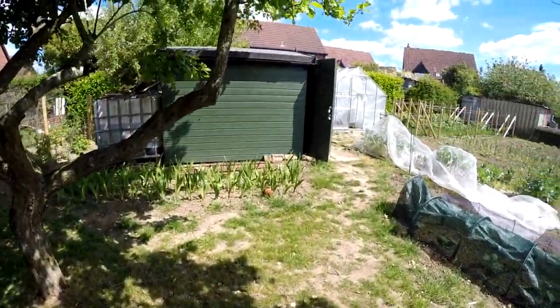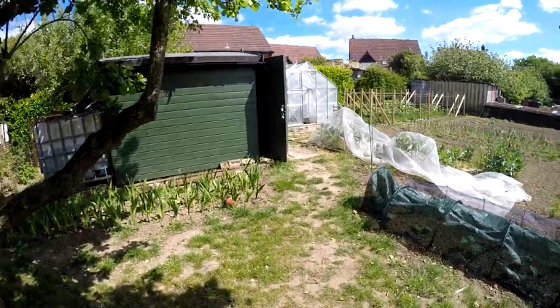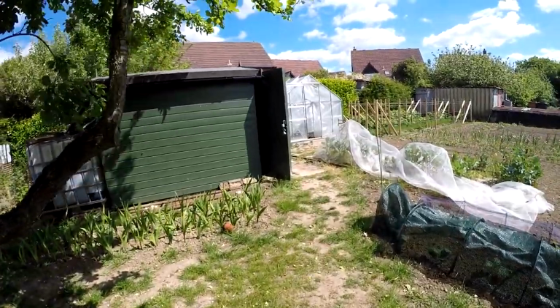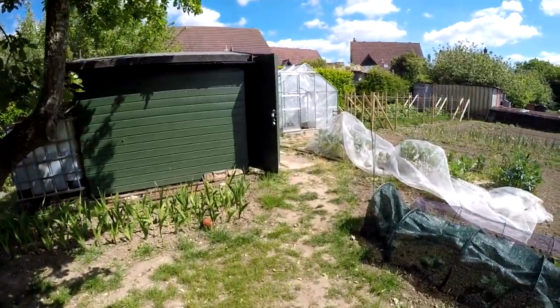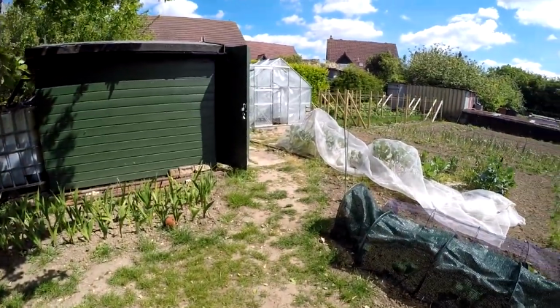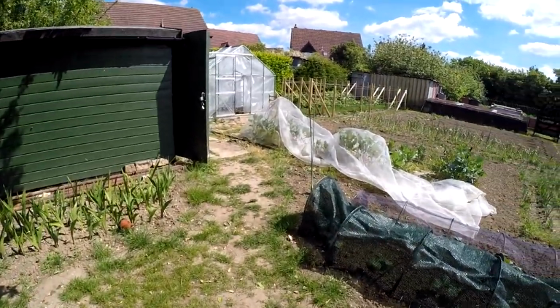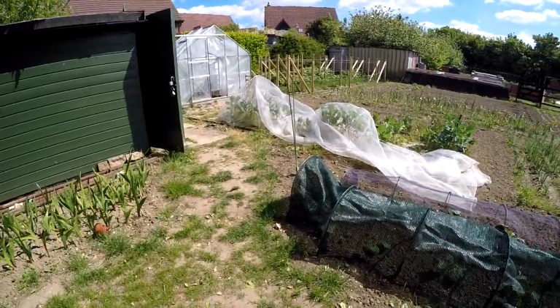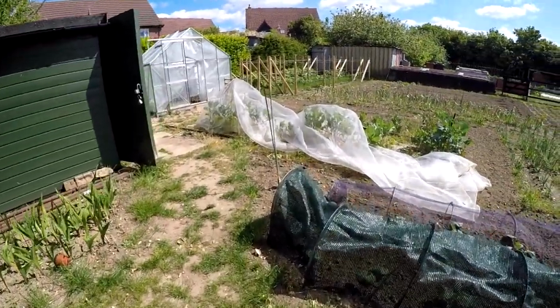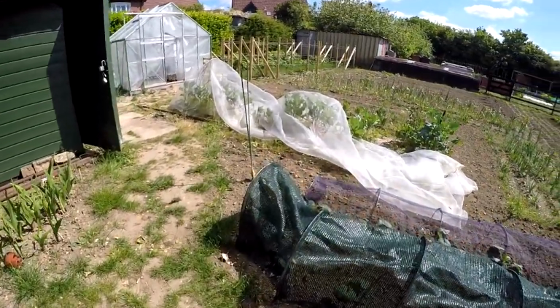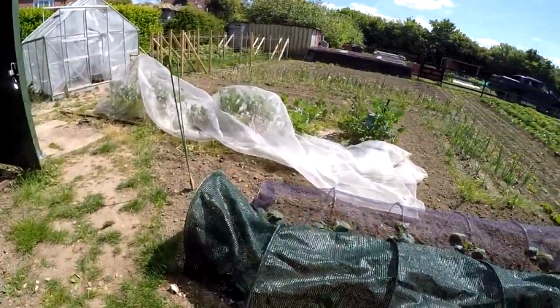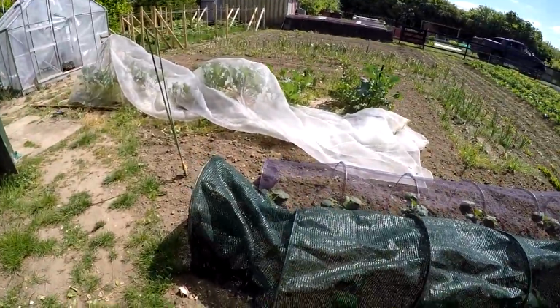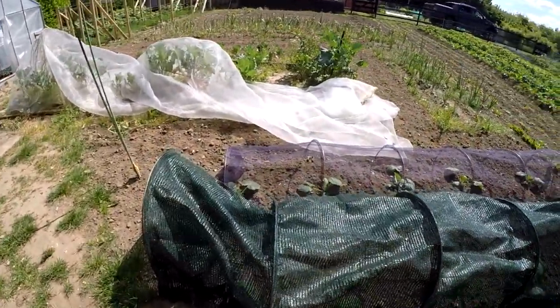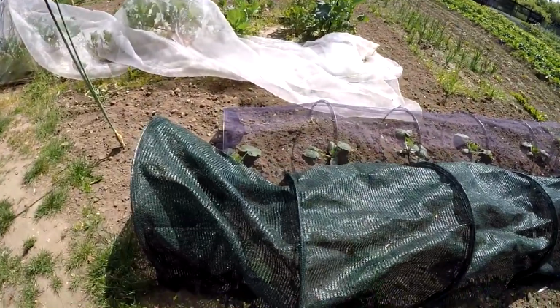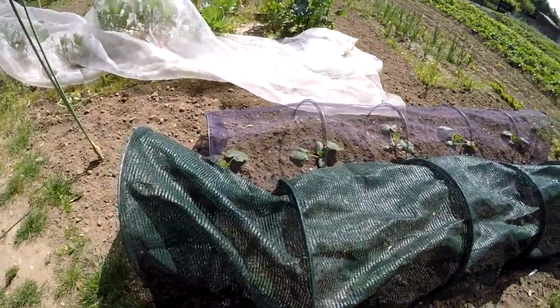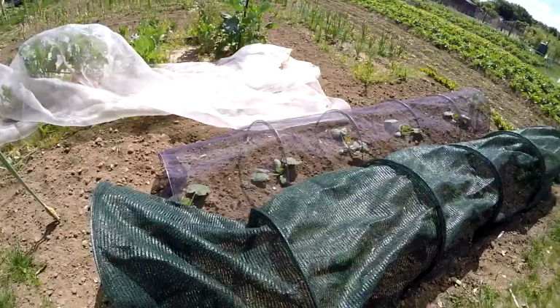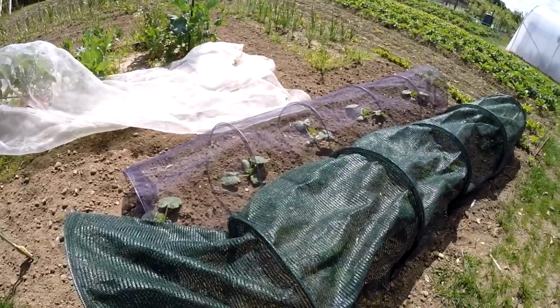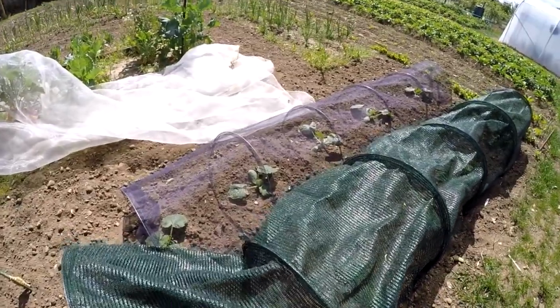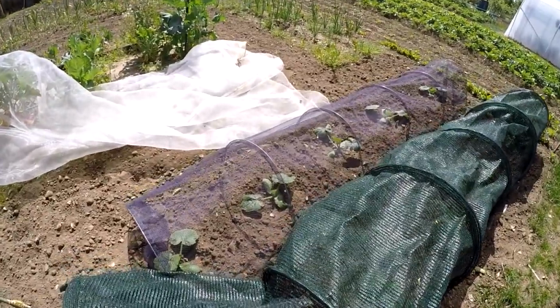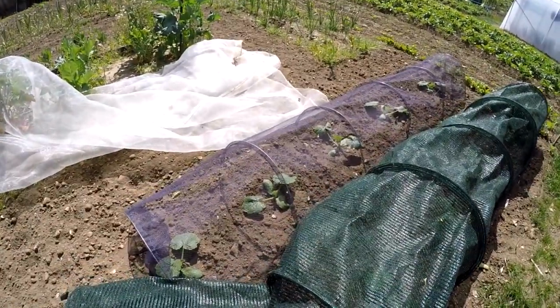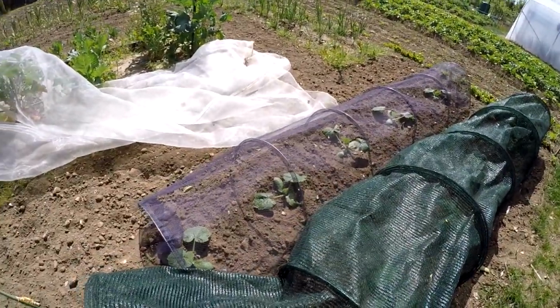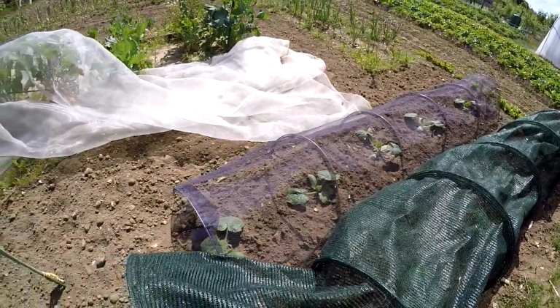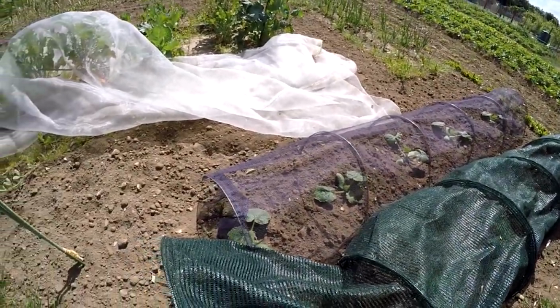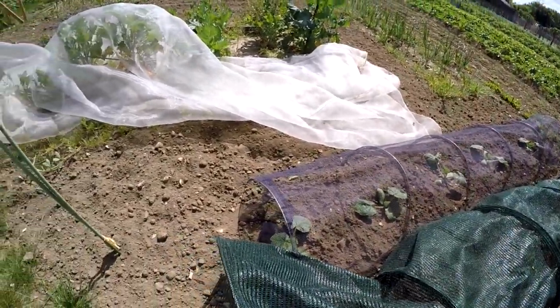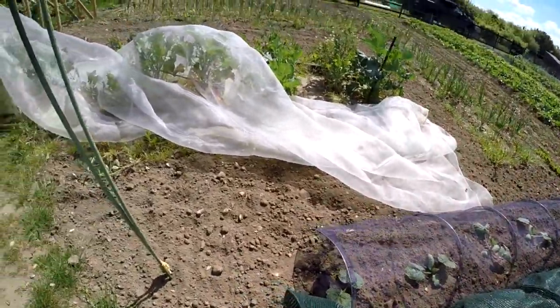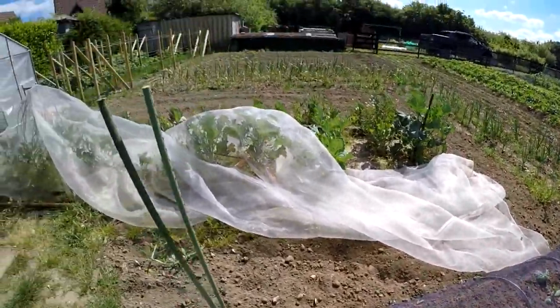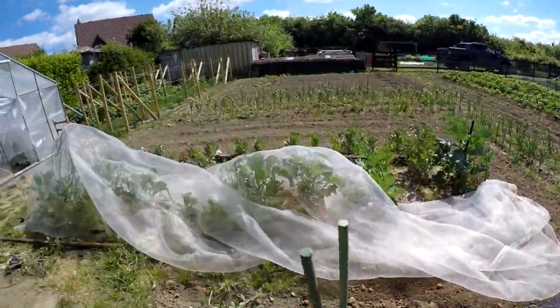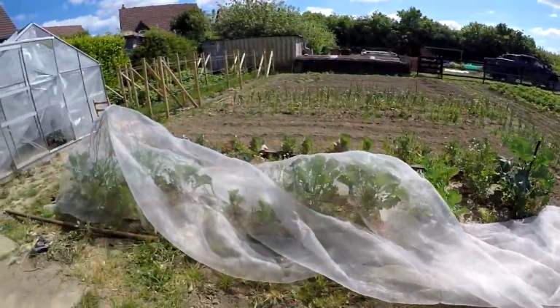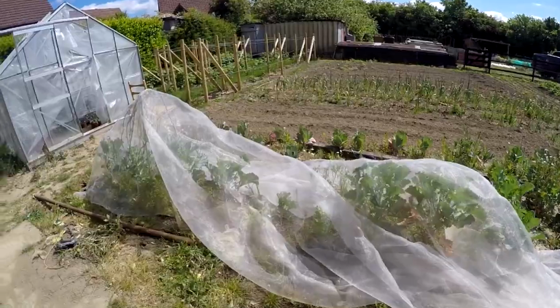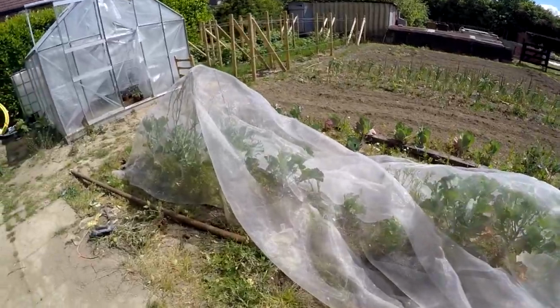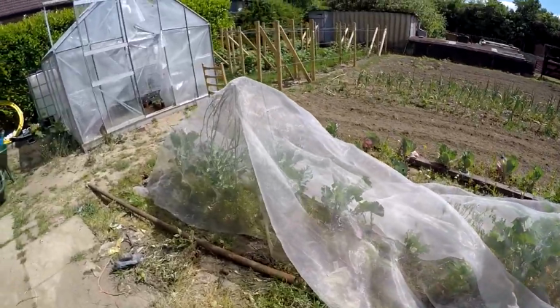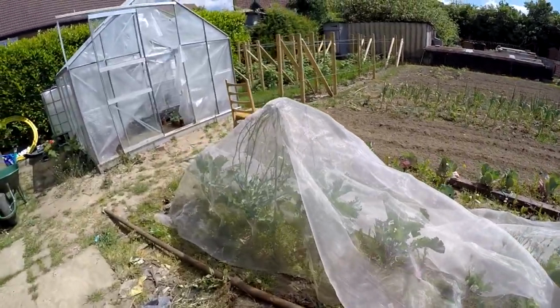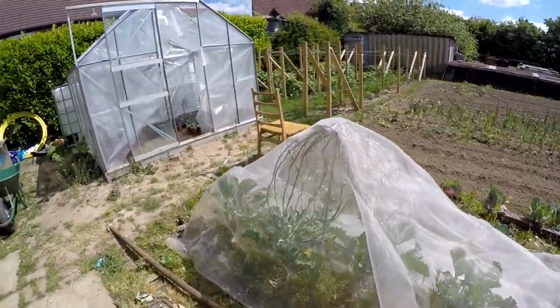Thankfully the frost didn't hit any of the courgettes or marrows under the nets. The lawnmower did though - I caught the string in the lawnmower when I cut the grass the other day and it made a bit of a mess of it, shall we say.